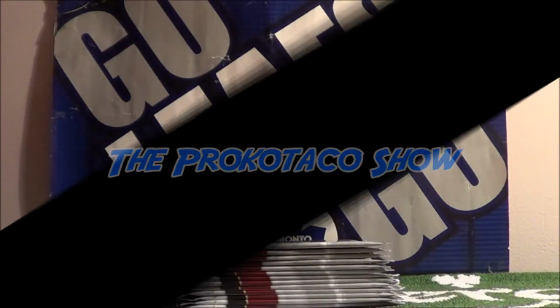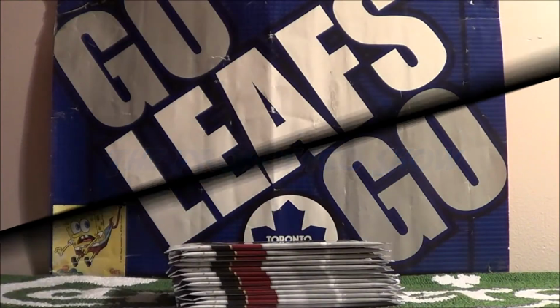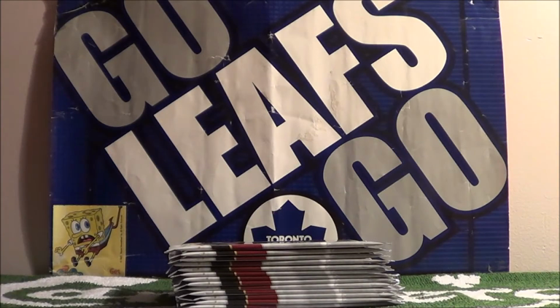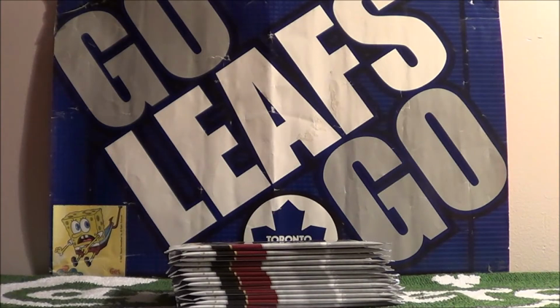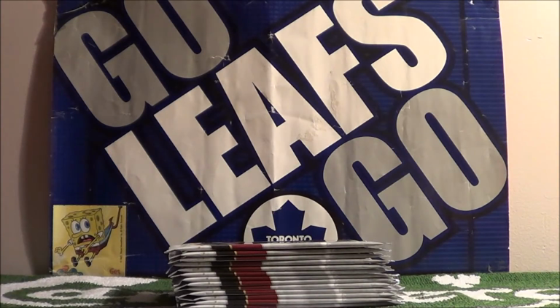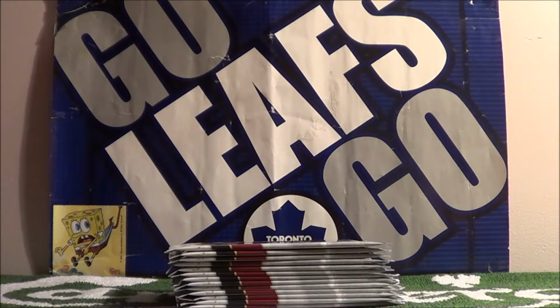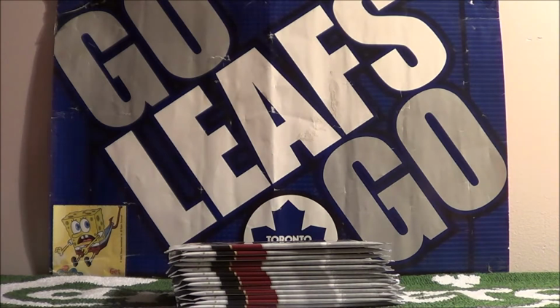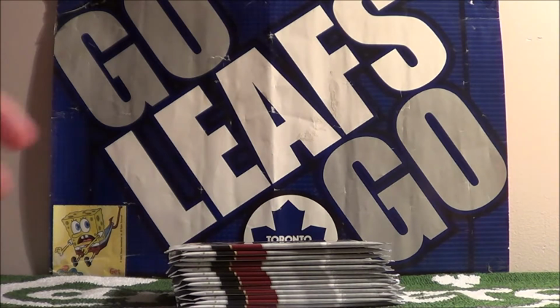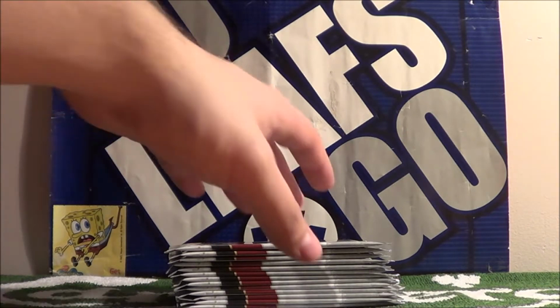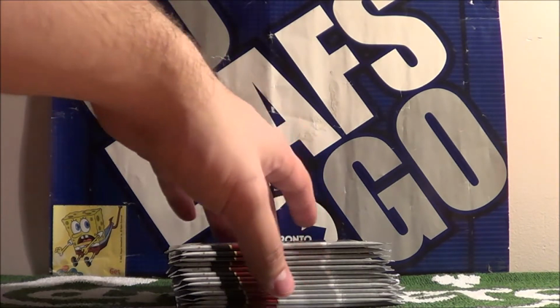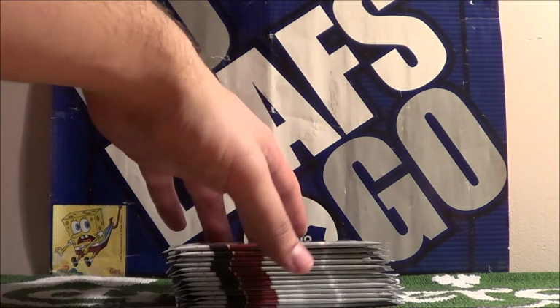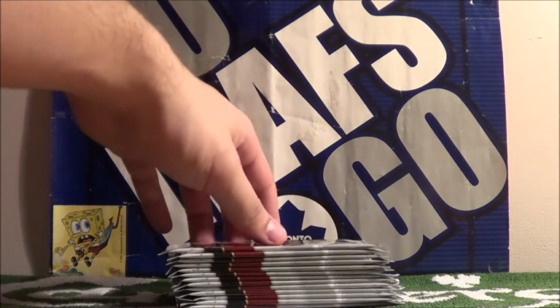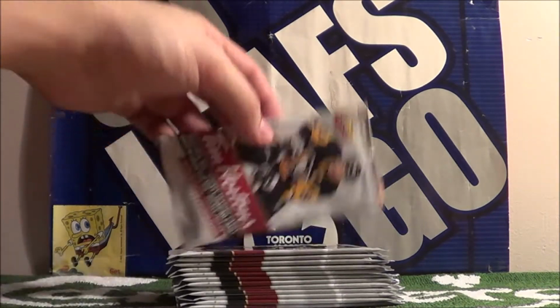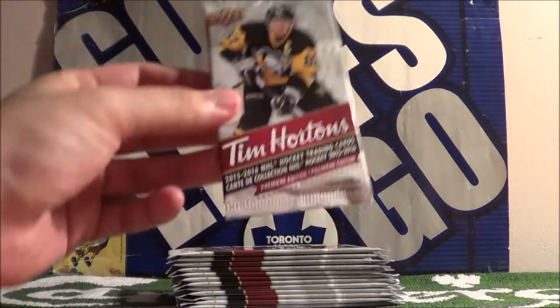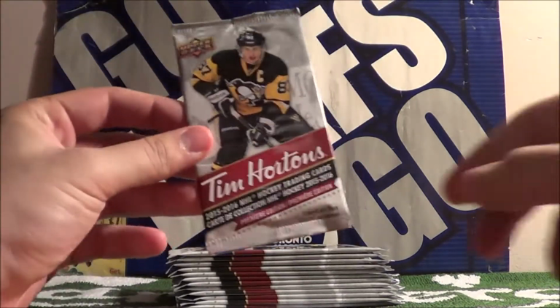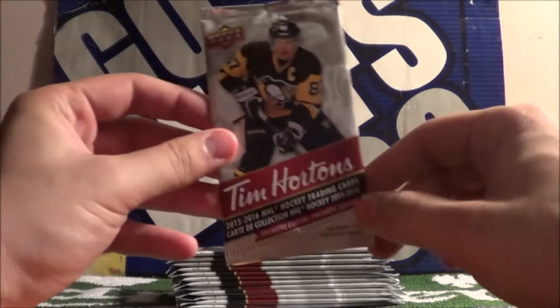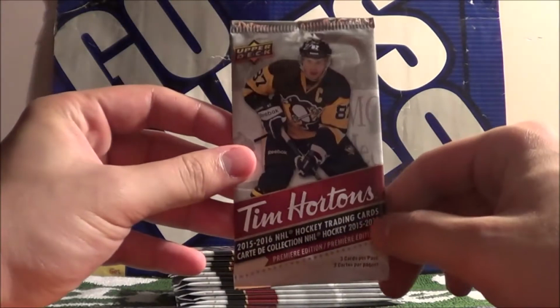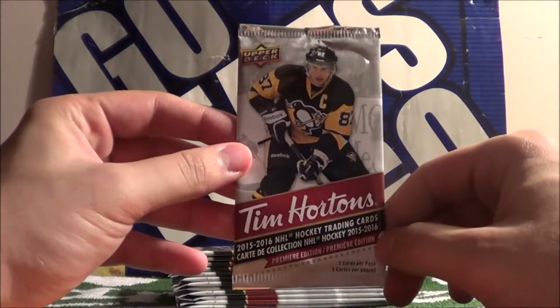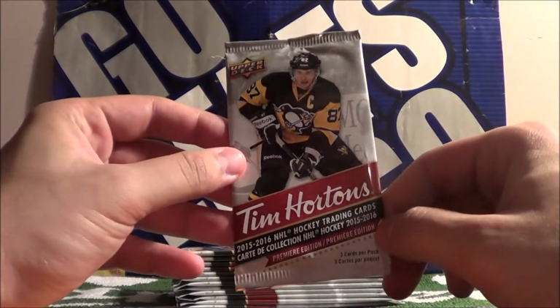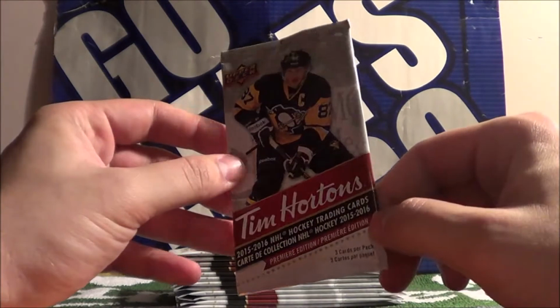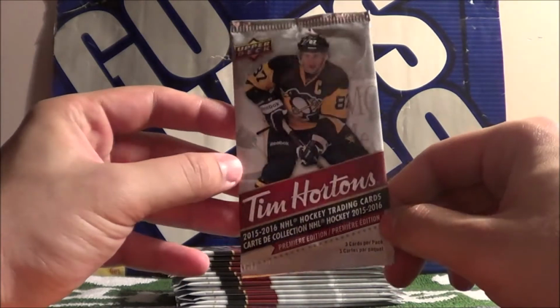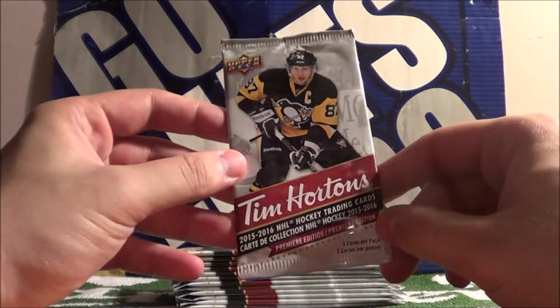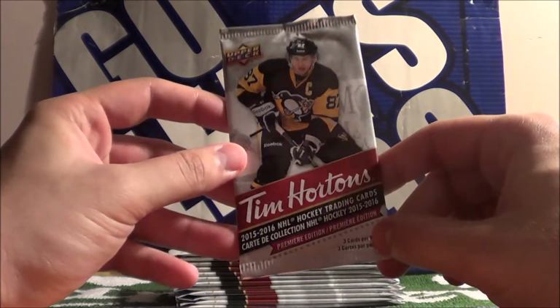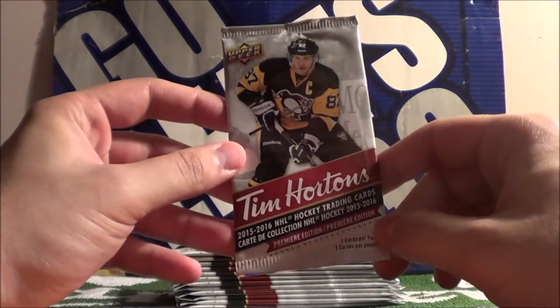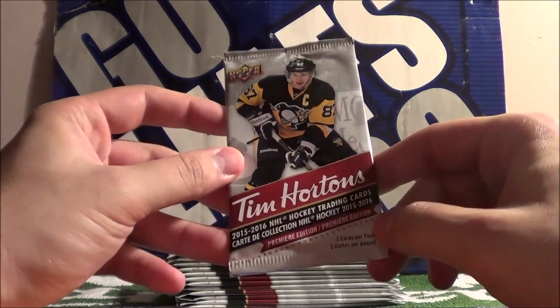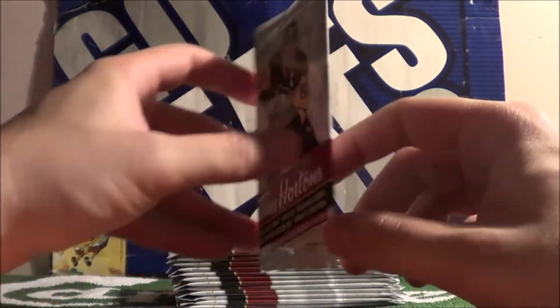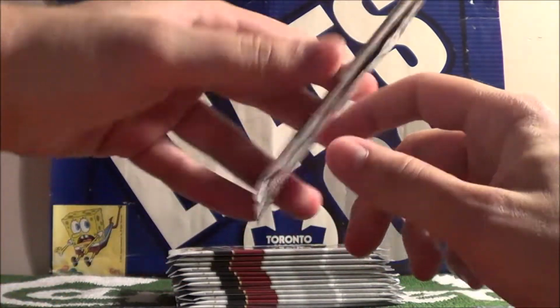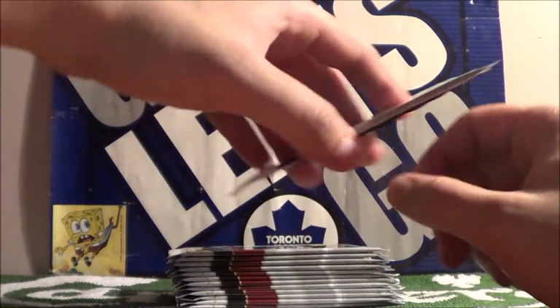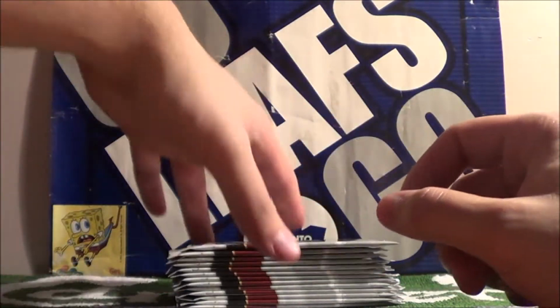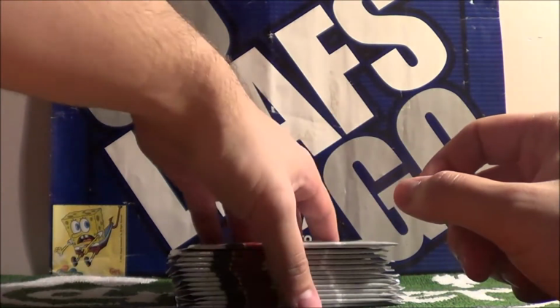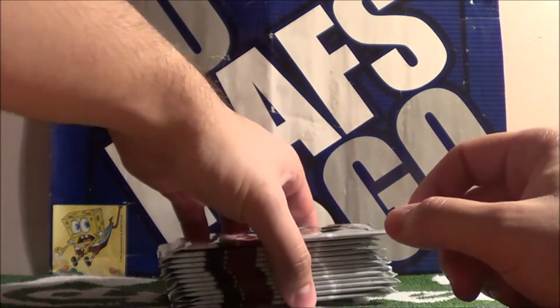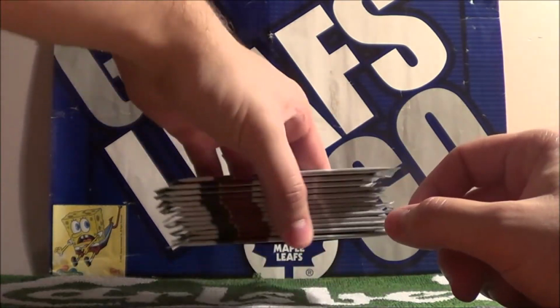Hey guys, welcome to the Proko Taco Show. Today's episode features 13 packs of Tim Horton's 2015-2016 Upper Deck Hockey Cards. Let's get right to it.